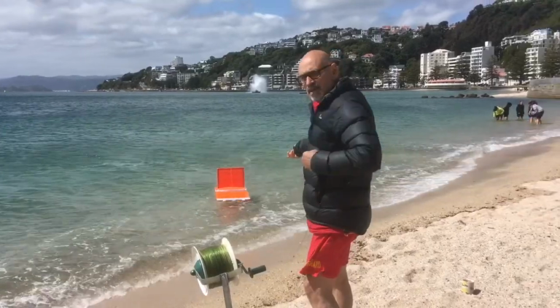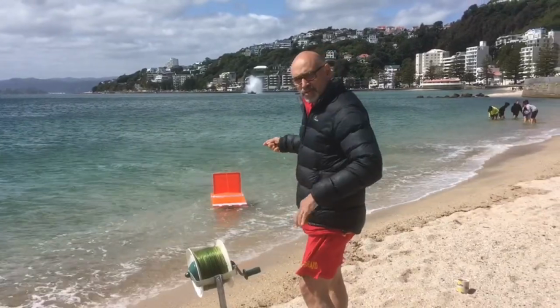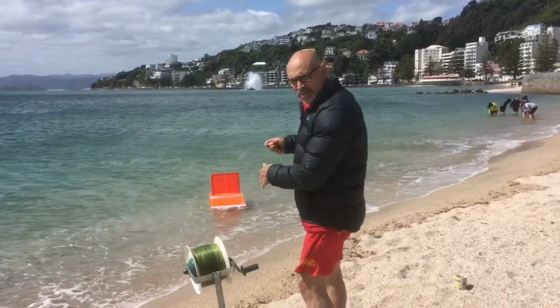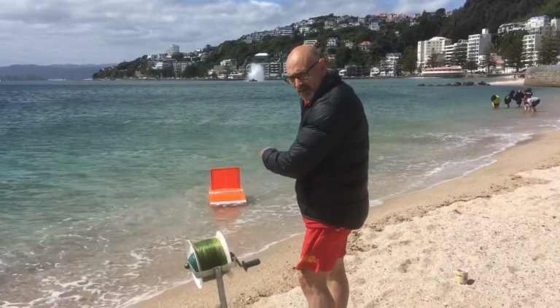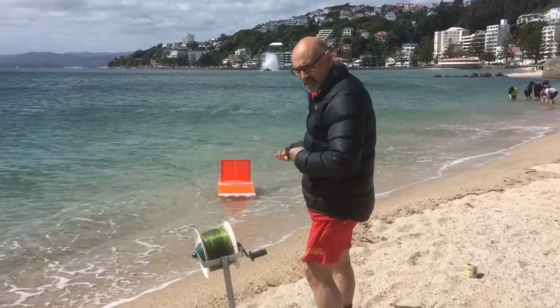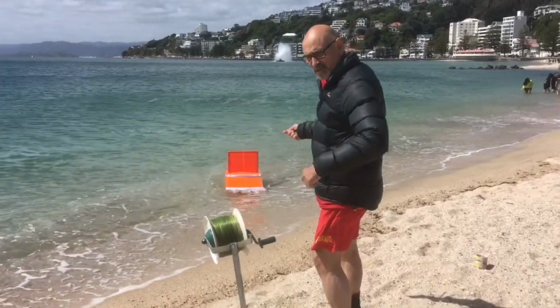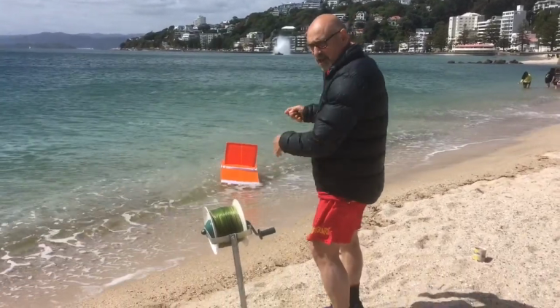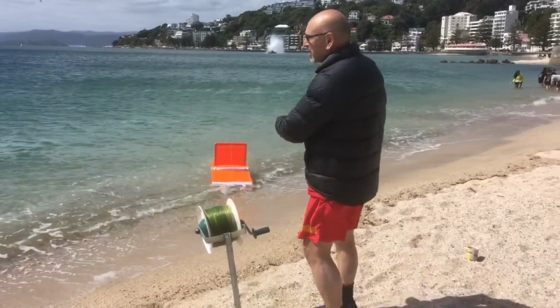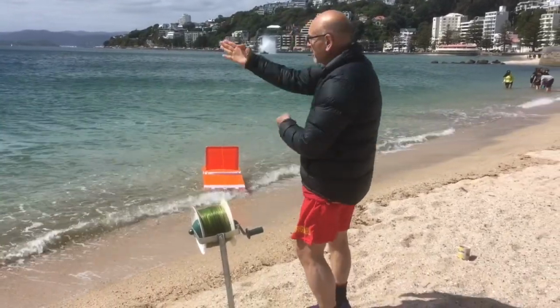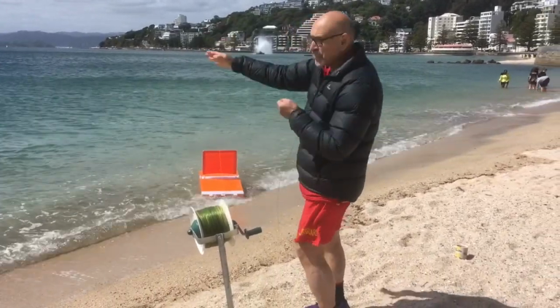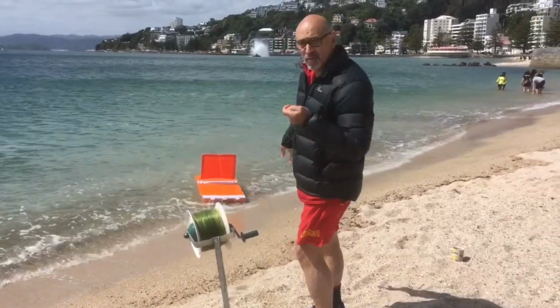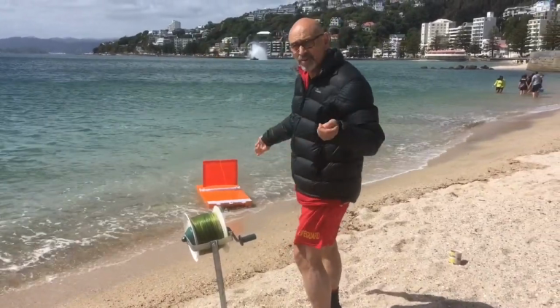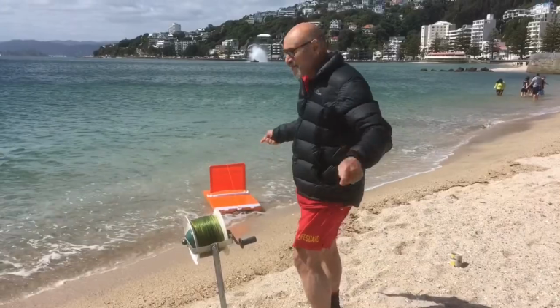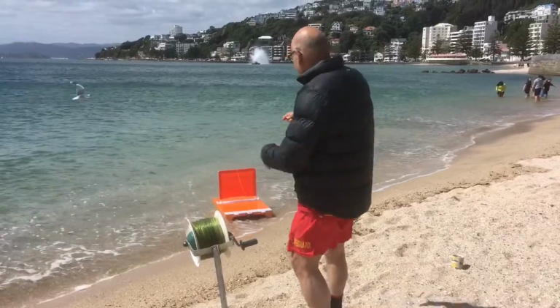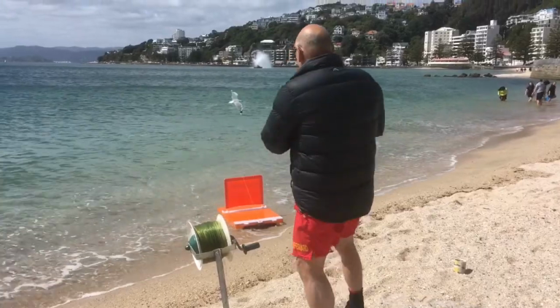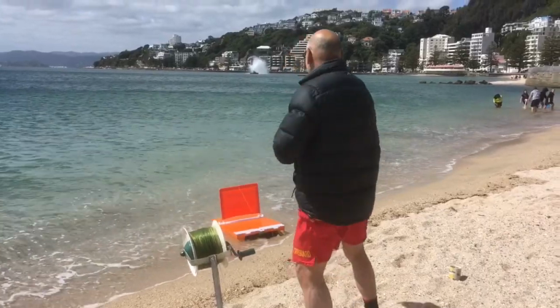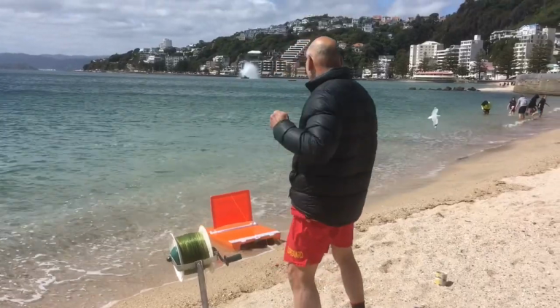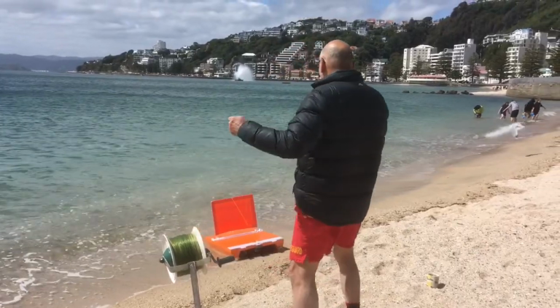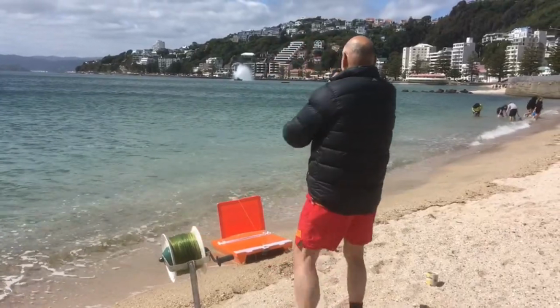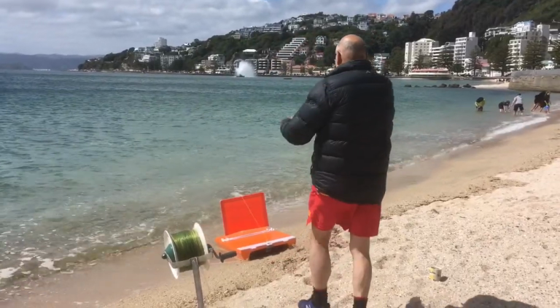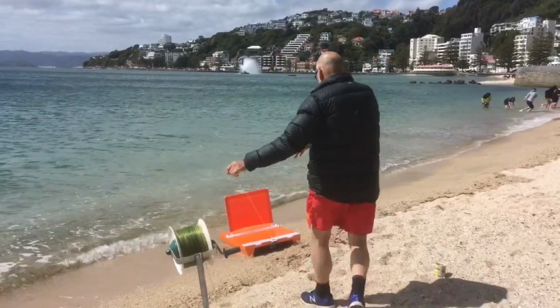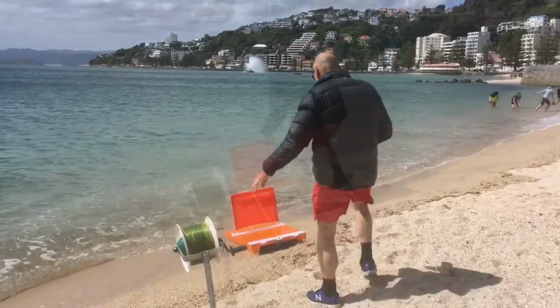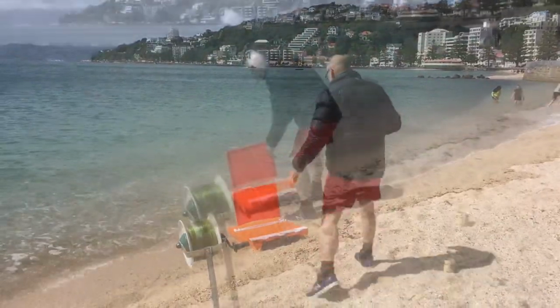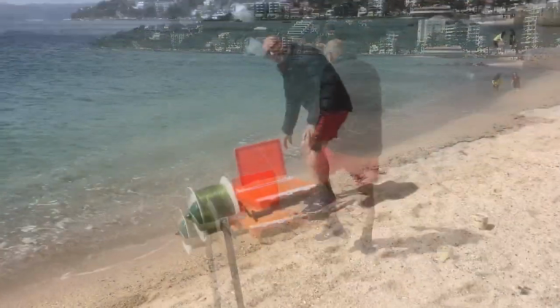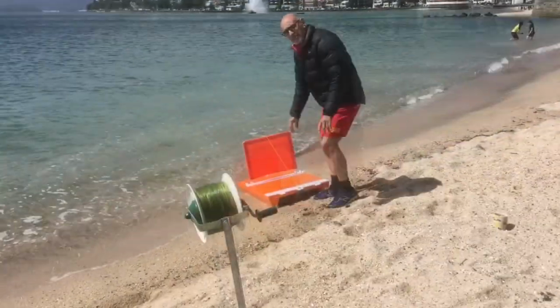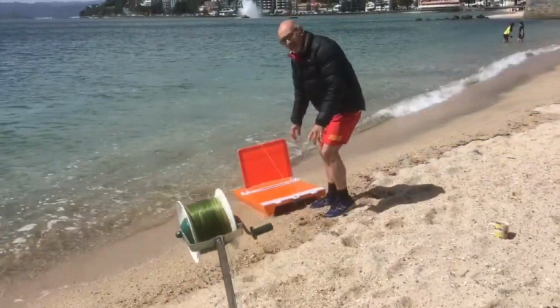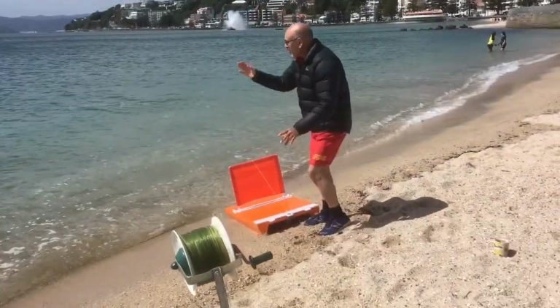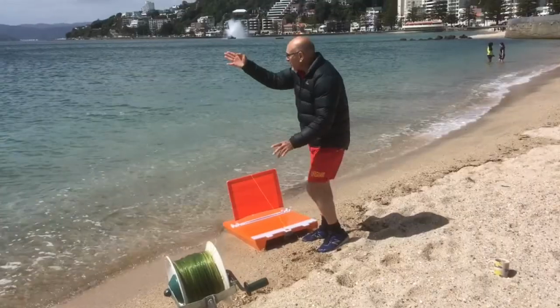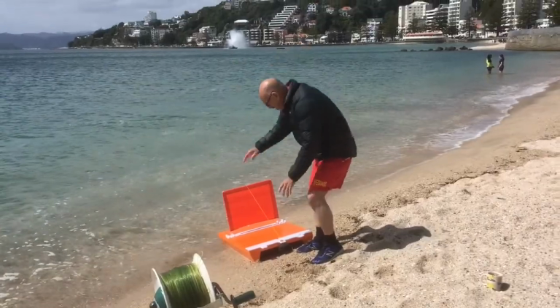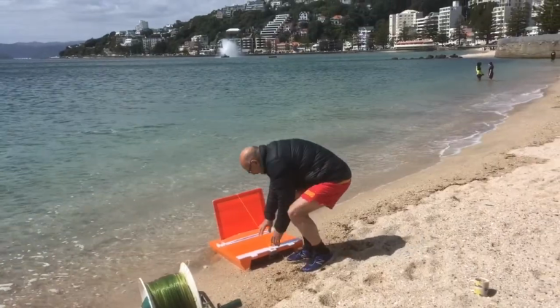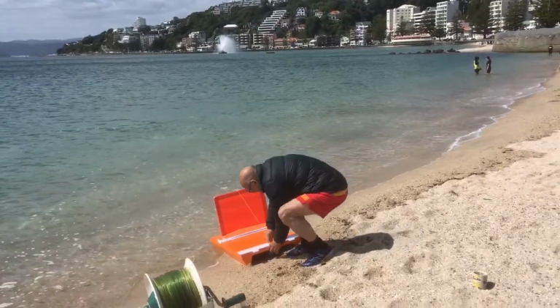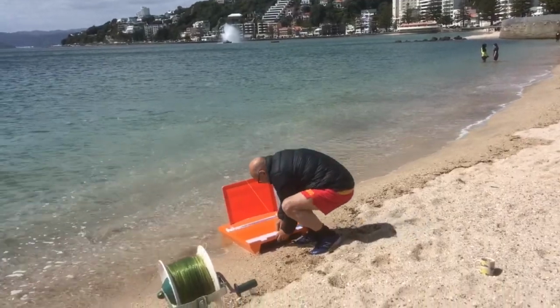What we're going to do here is steer this kontiki out to the left. We're going to attach the weight to that left-hand slot, and that should steer the kontiki out to the left.